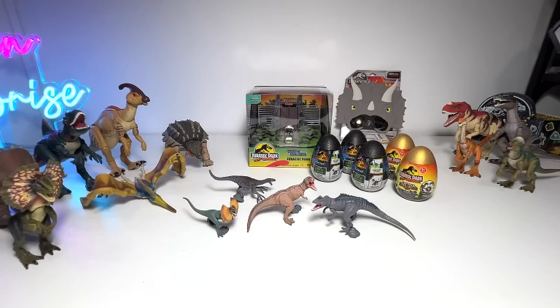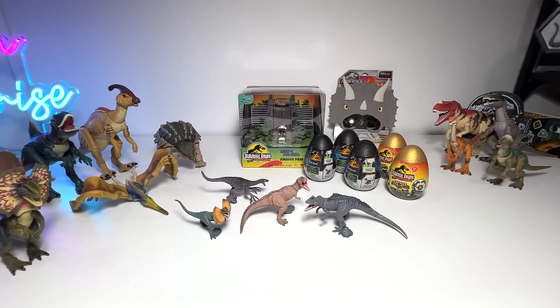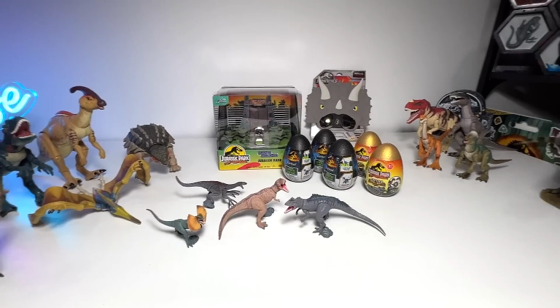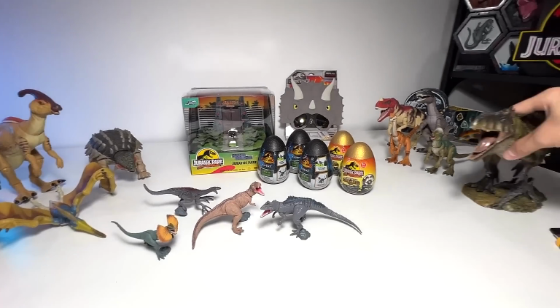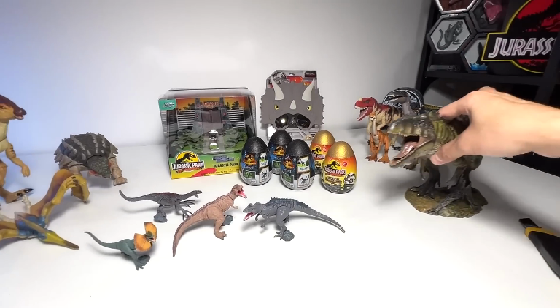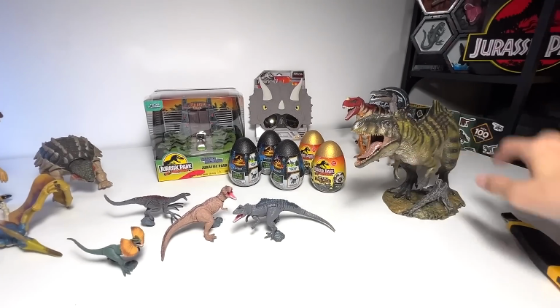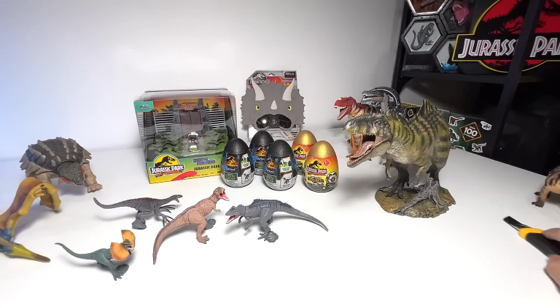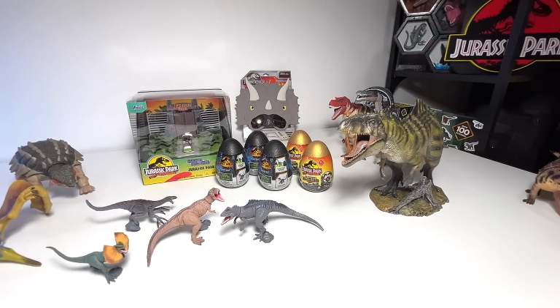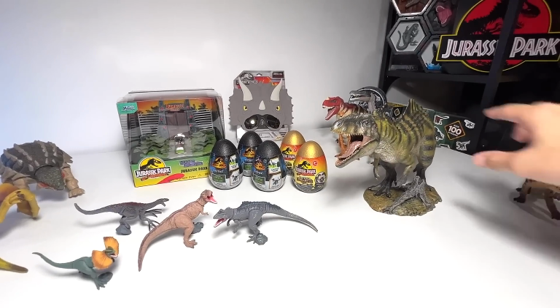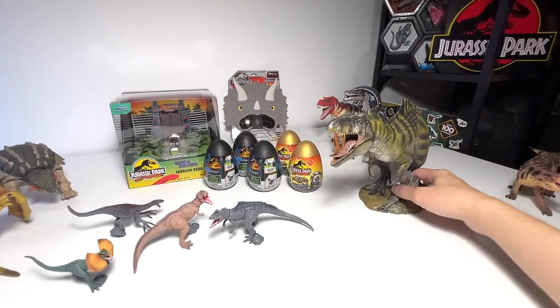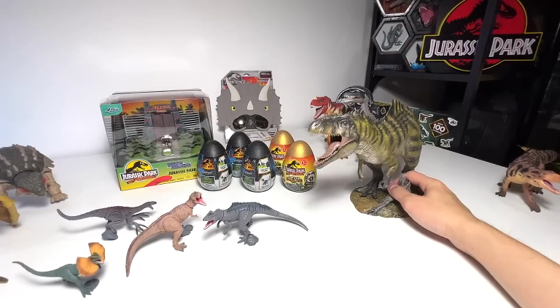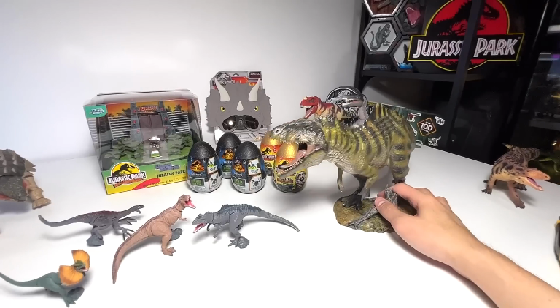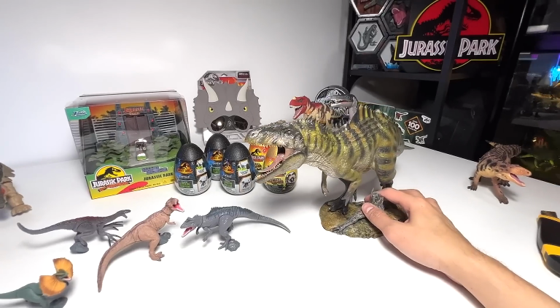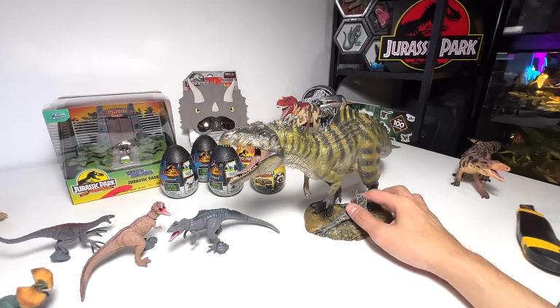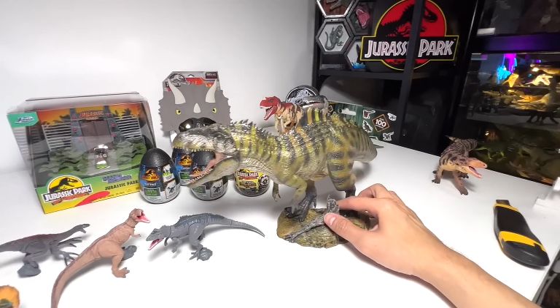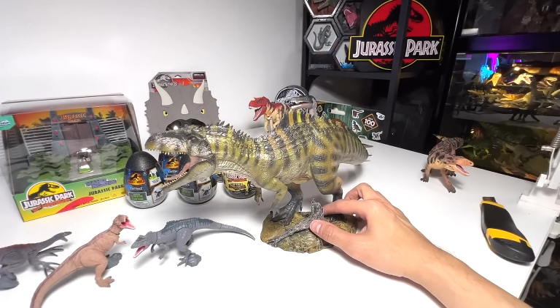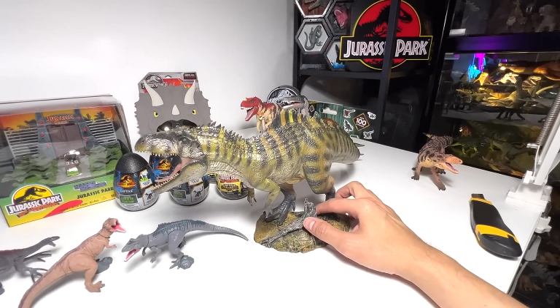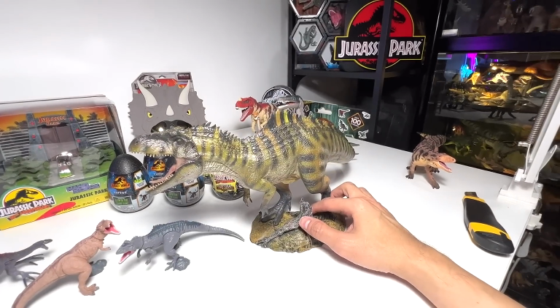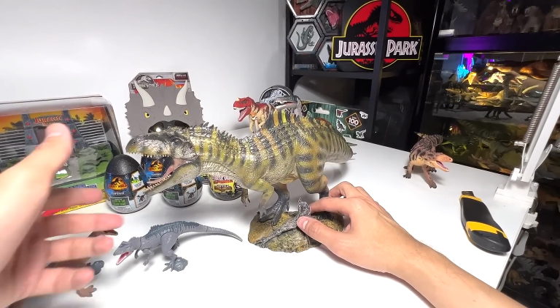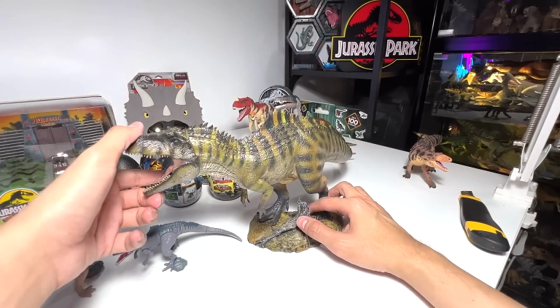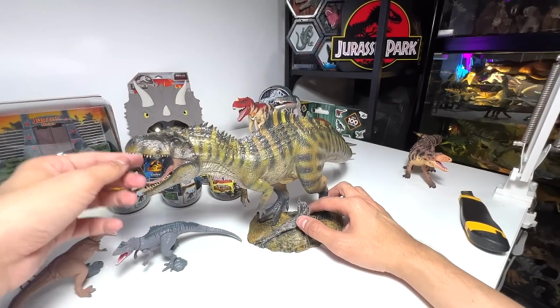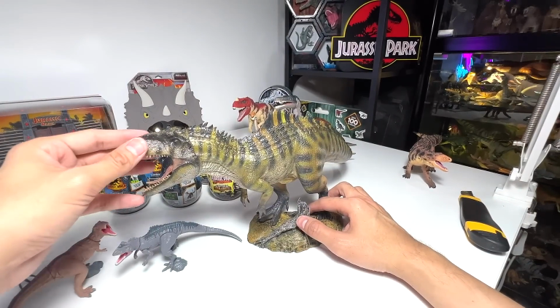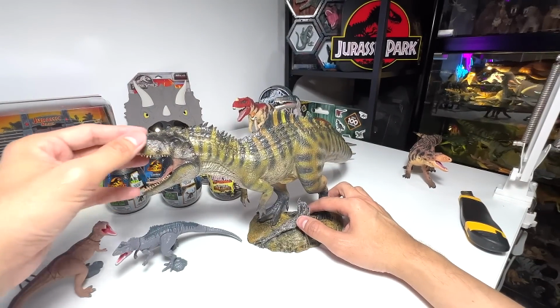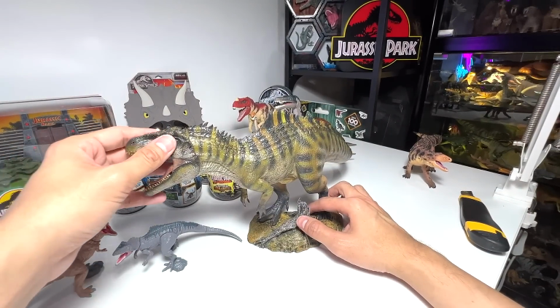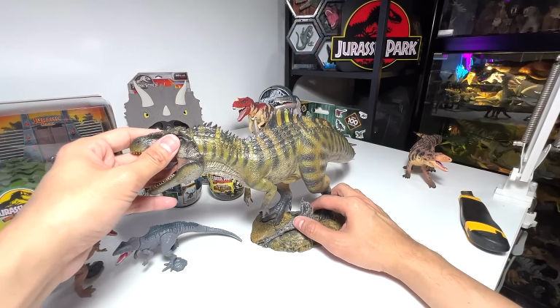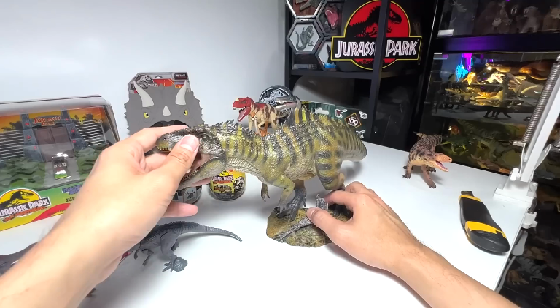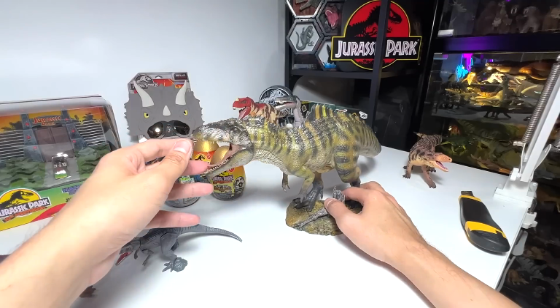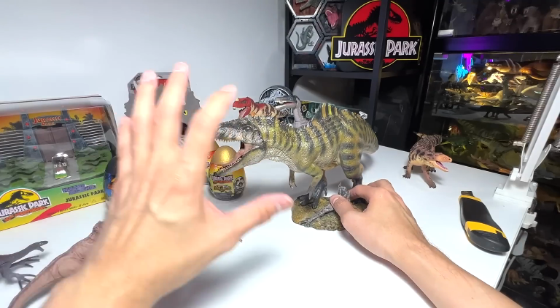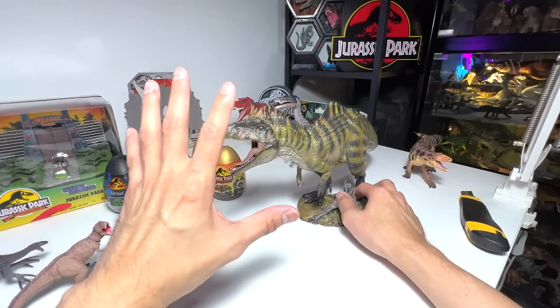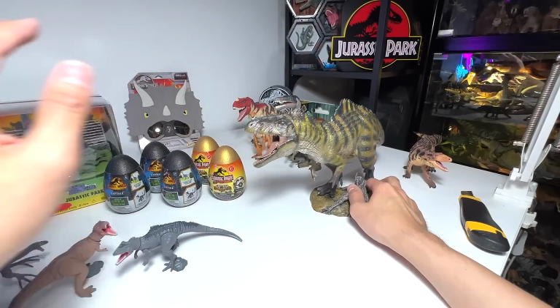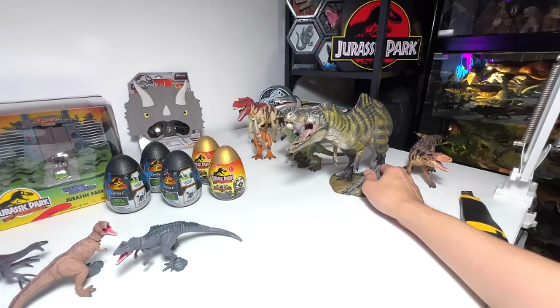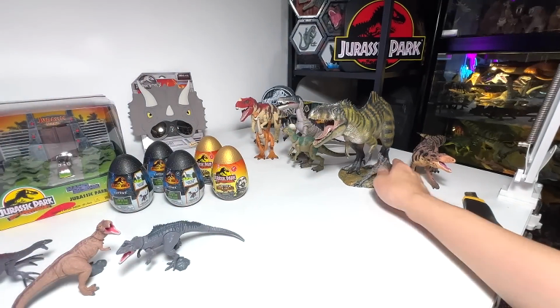Have you guys seen this? This is basically the Giganotosaurus from Nanmu Studio. It's a really beautiful one. It doesn't have any articulation, but I think it is such an incredible figure.